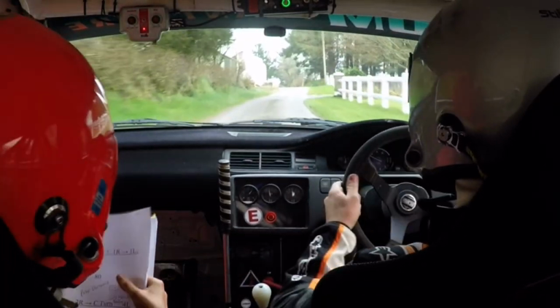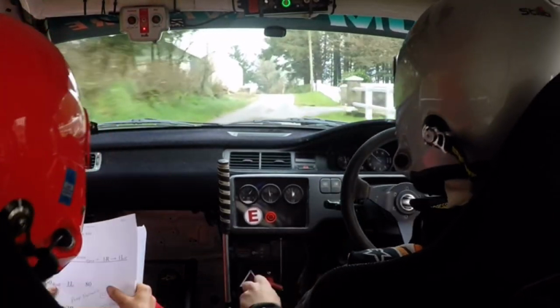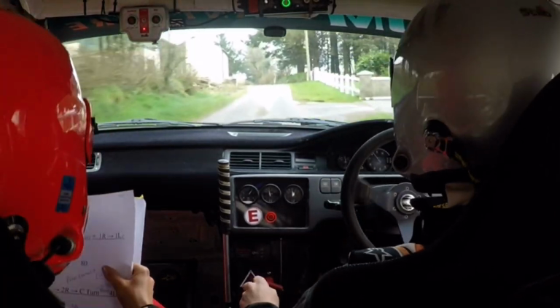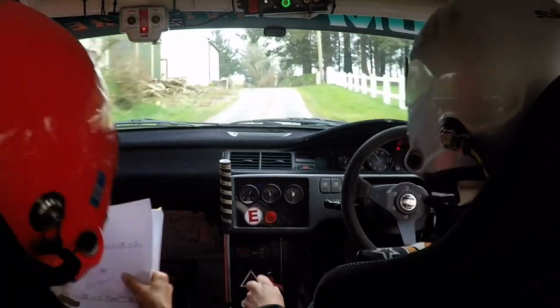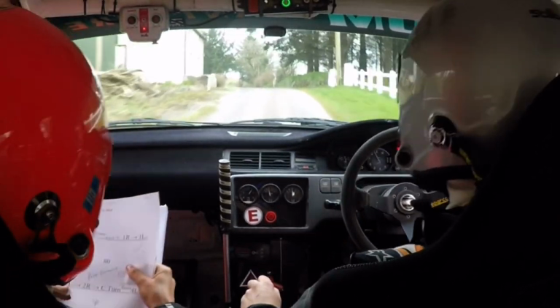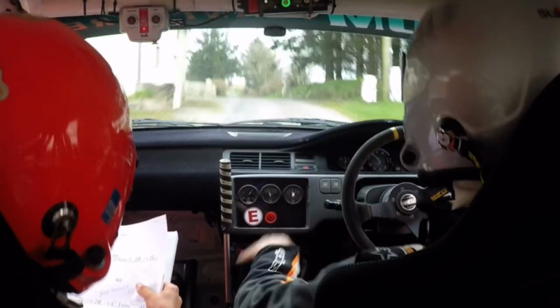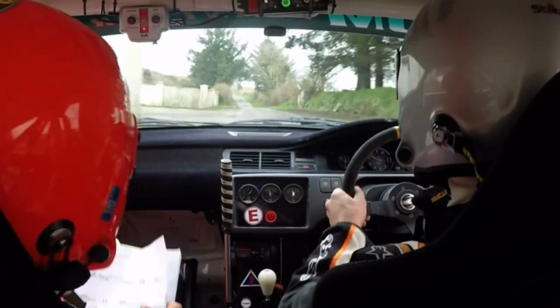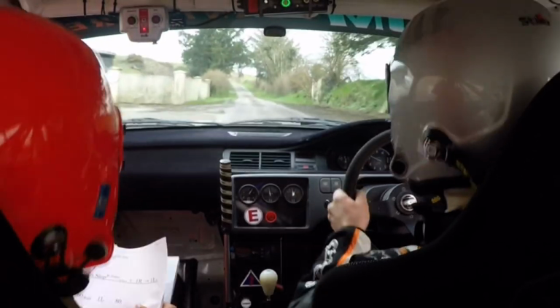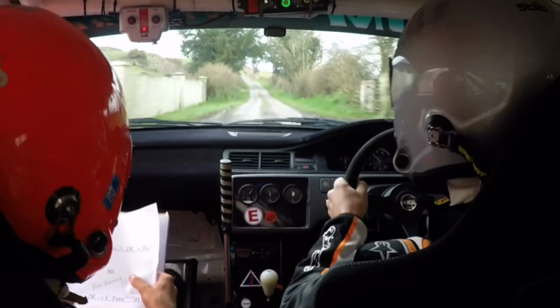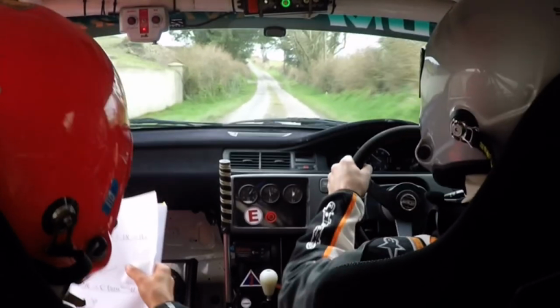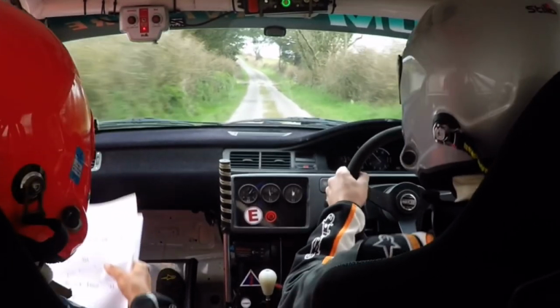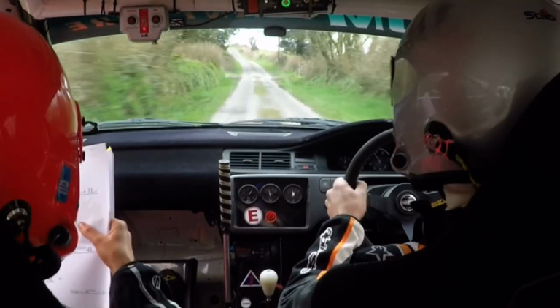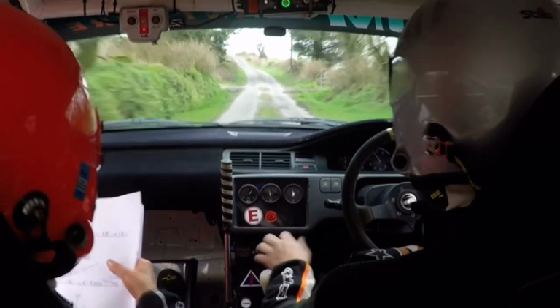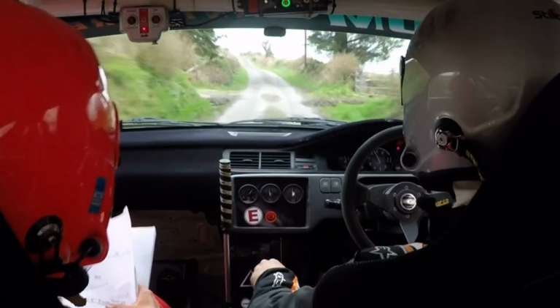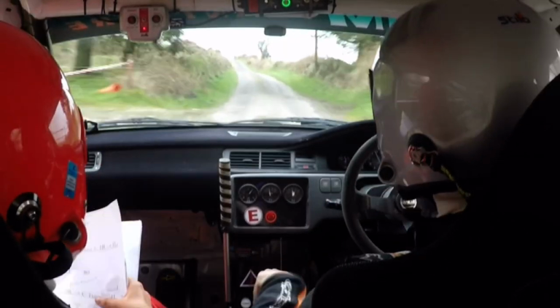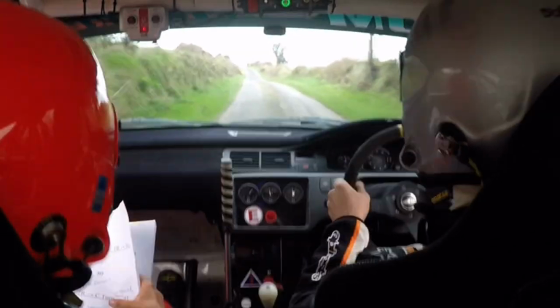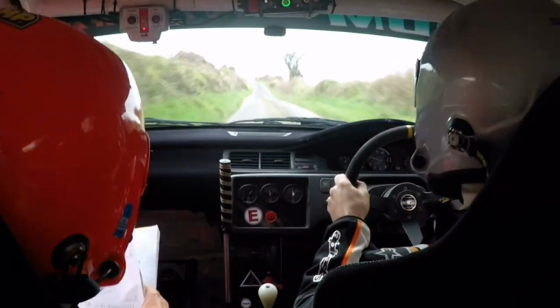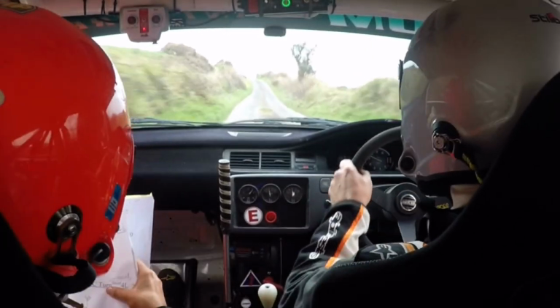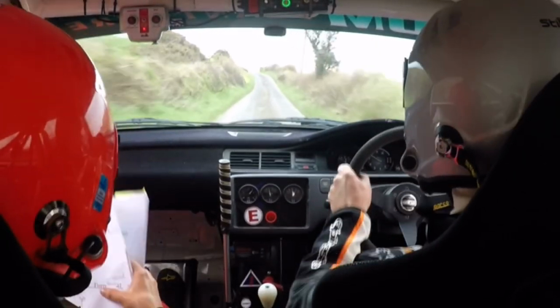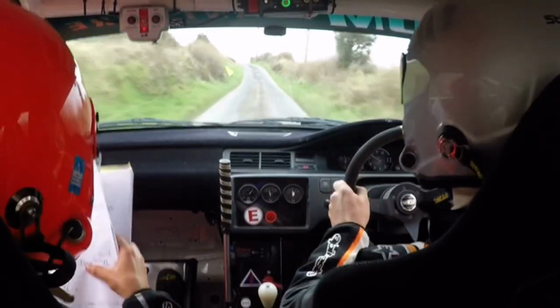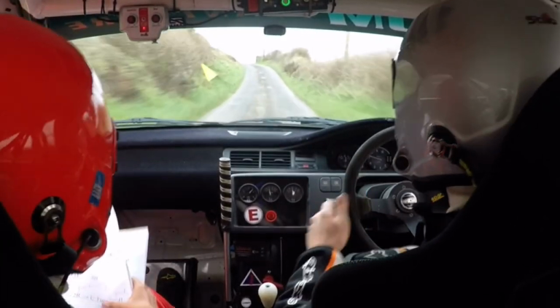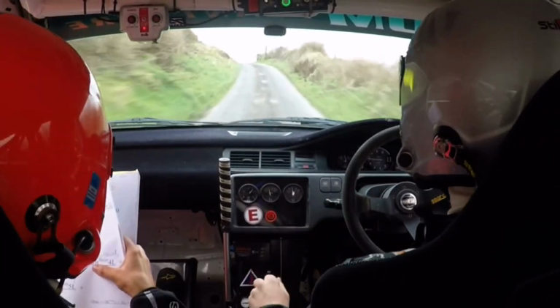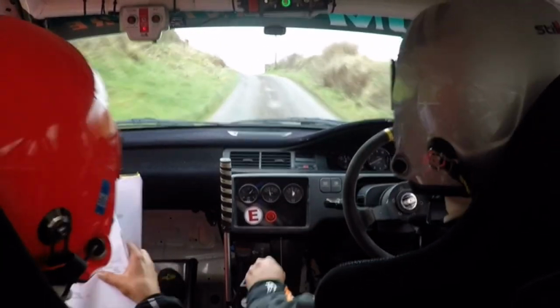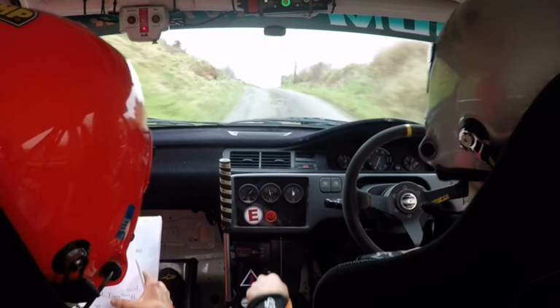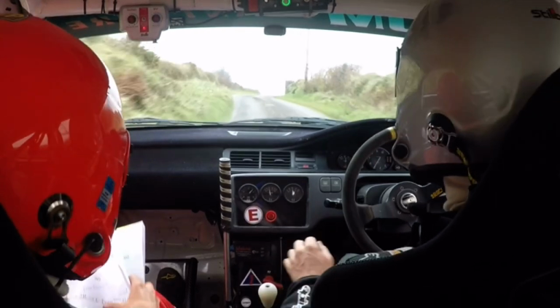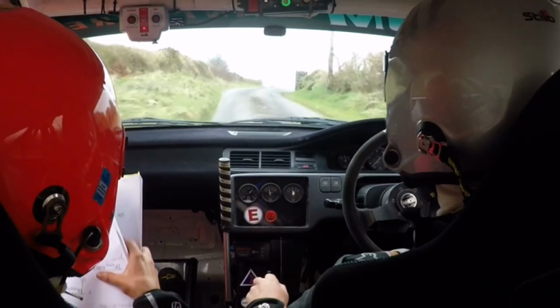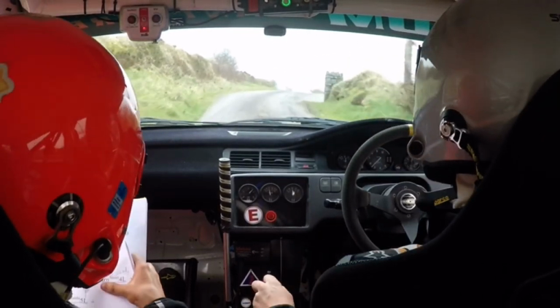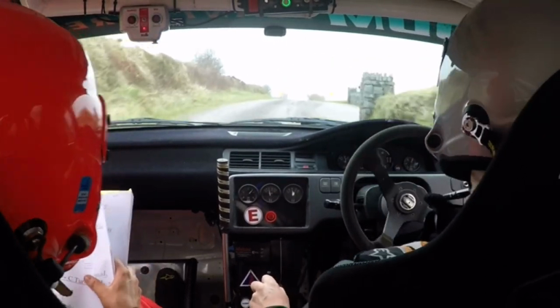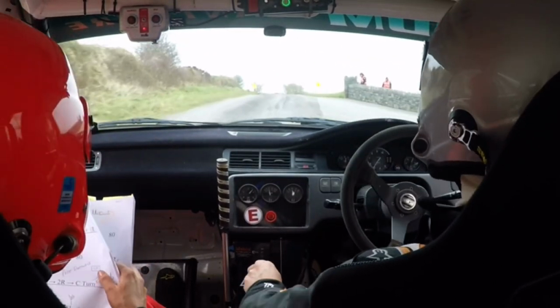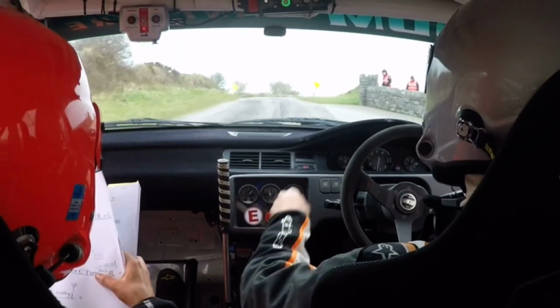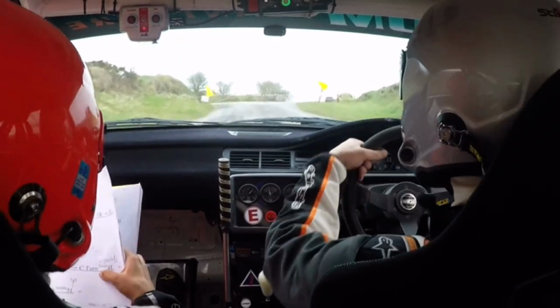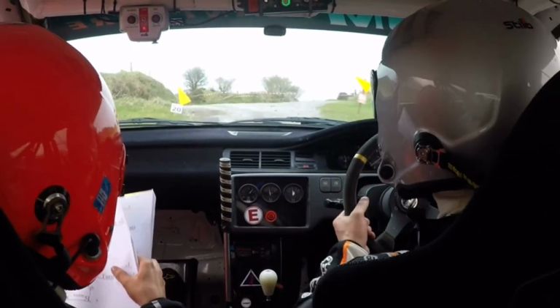1 left, 80. Slow 2 left into 2 right. 2 left, up here, into 2 right. Crest and a turn short 4 left. Gravel, gravel.